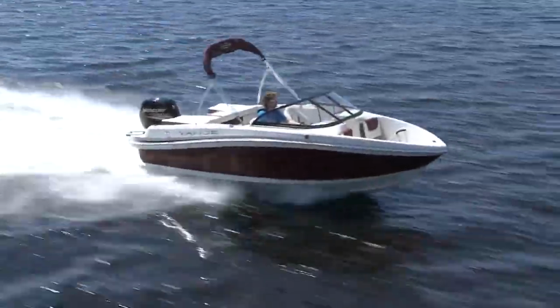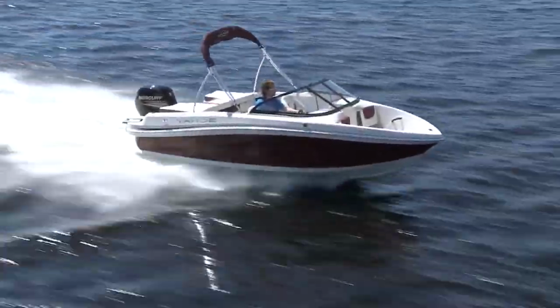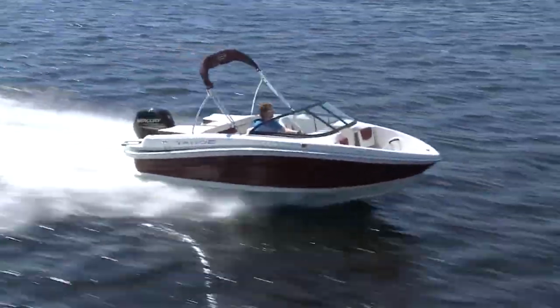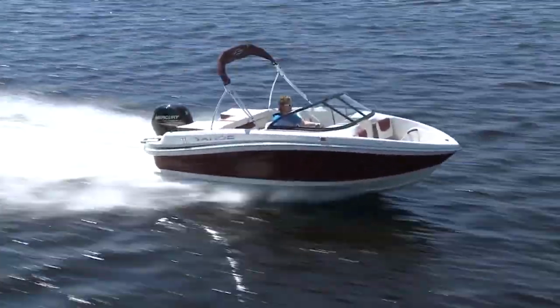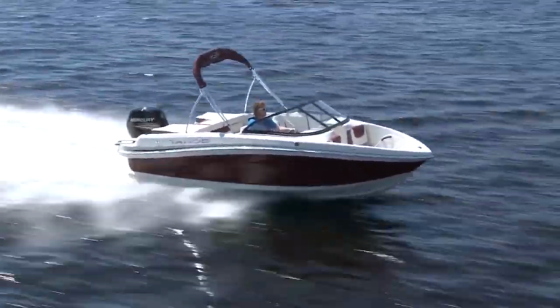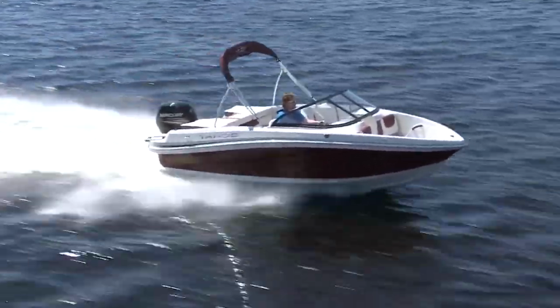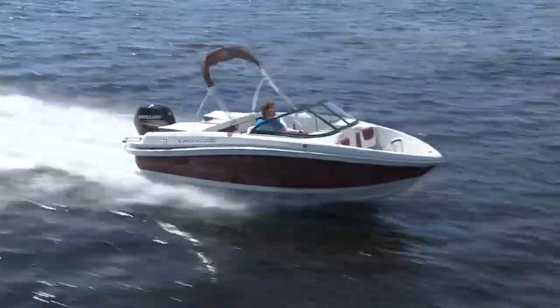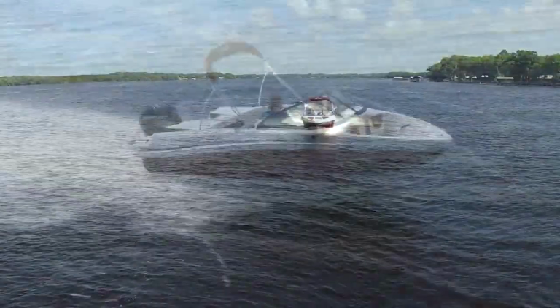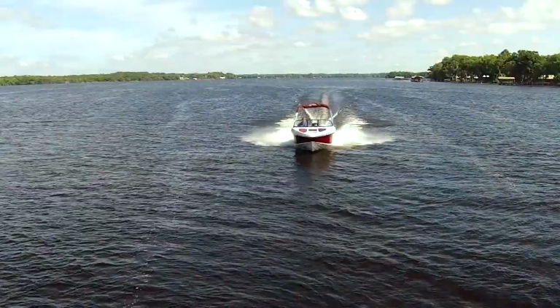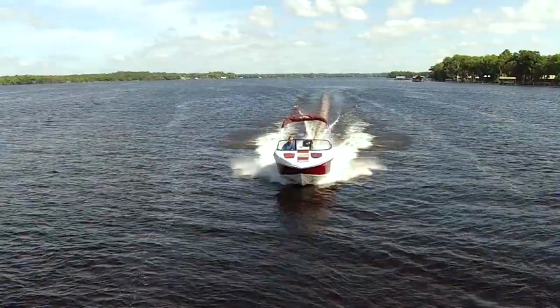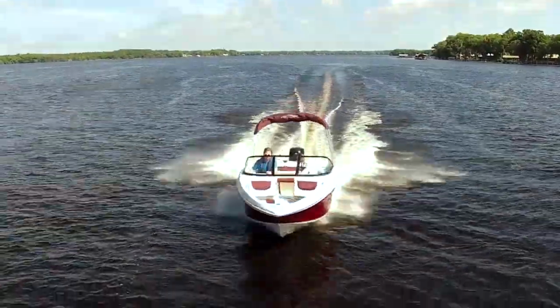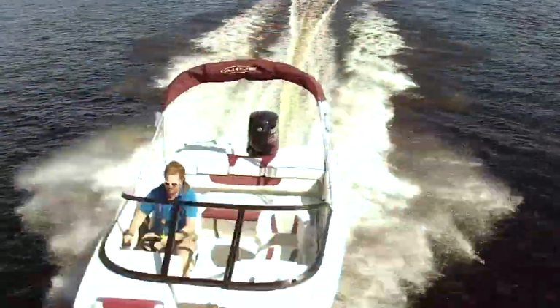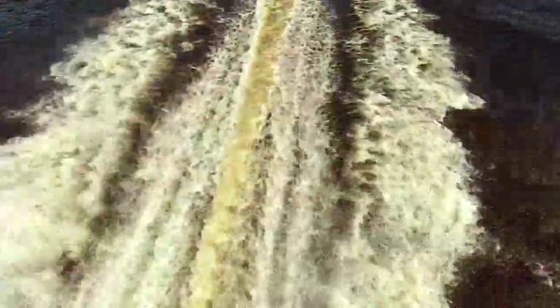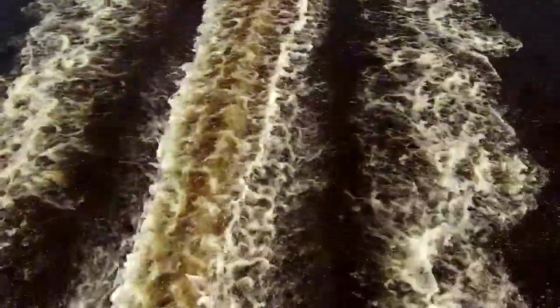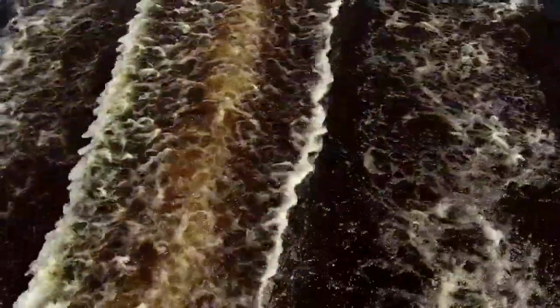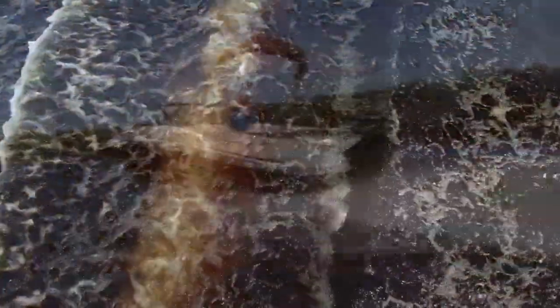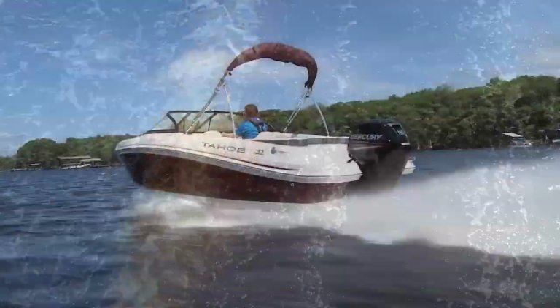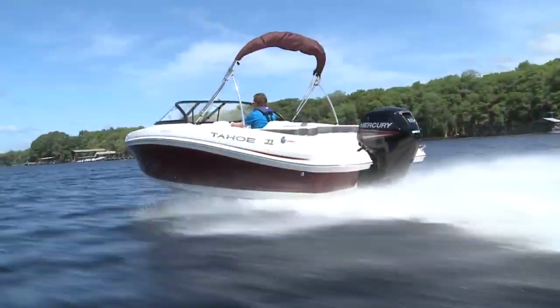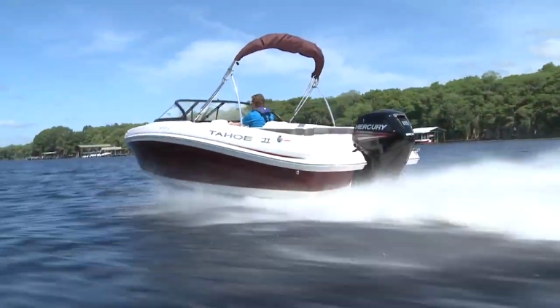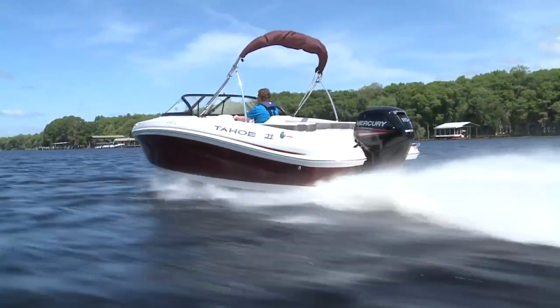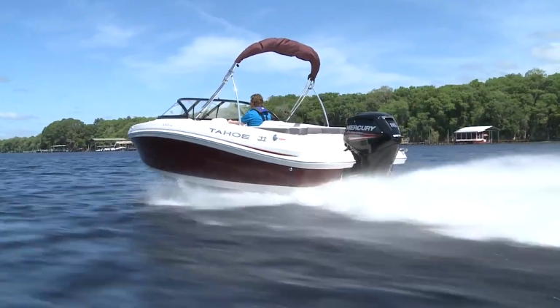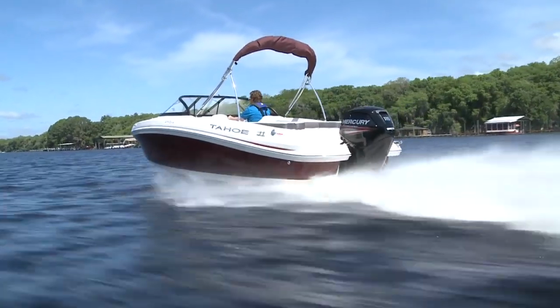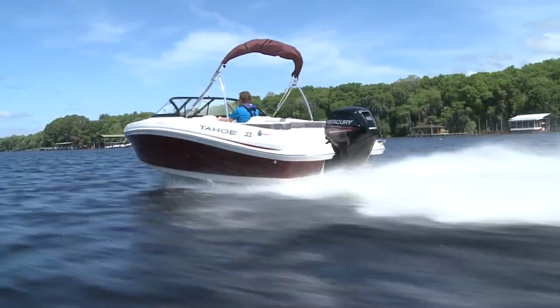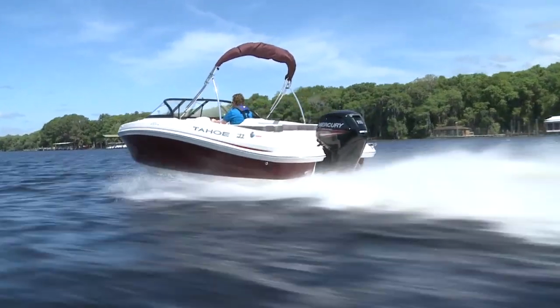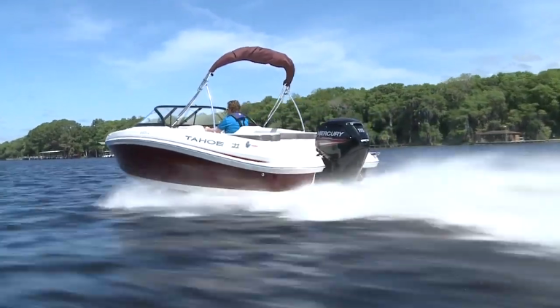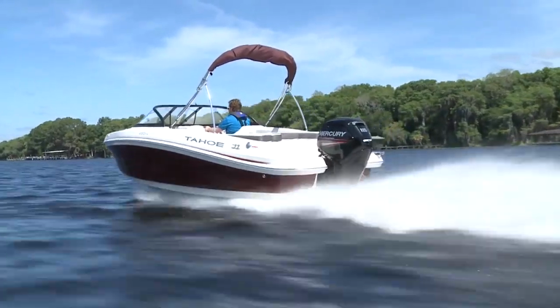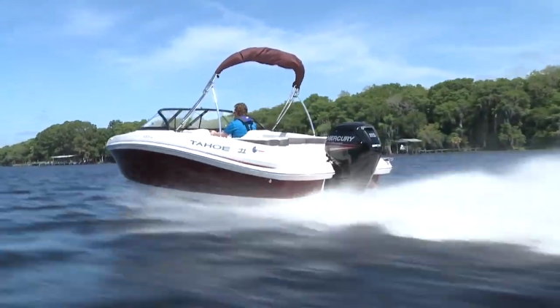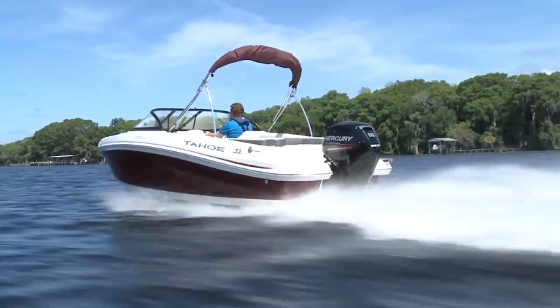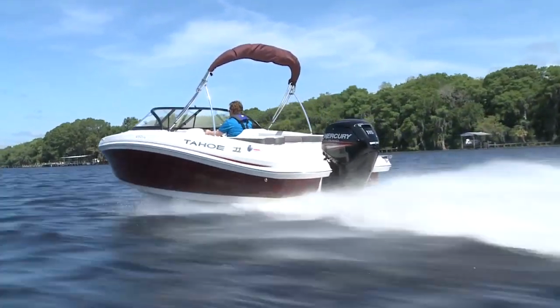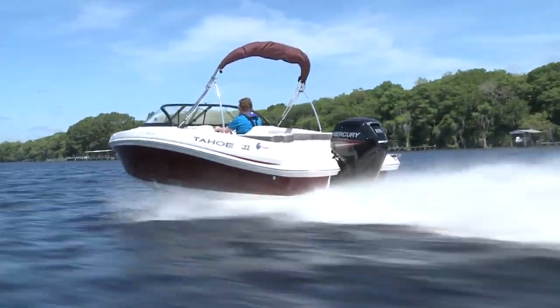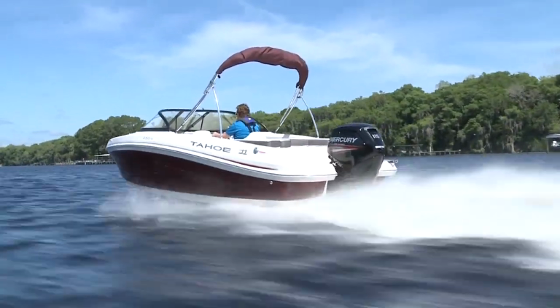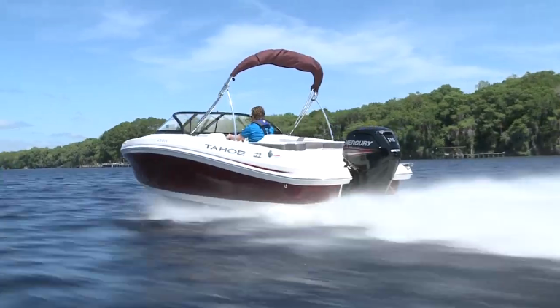The Tahoe 450 TS is a brand new, compact but peppy boat that is one metric ton of fun to drive. Easy to trailer because of its size, it's no minimalist effort on the water, thanks to the powerful Mercury 115 horsepower engine.